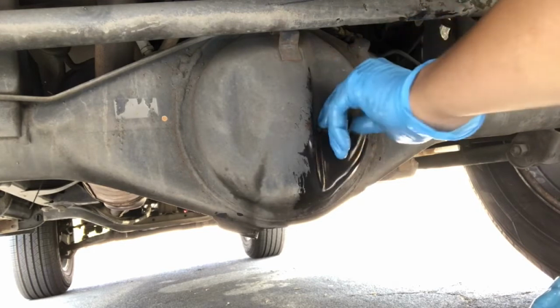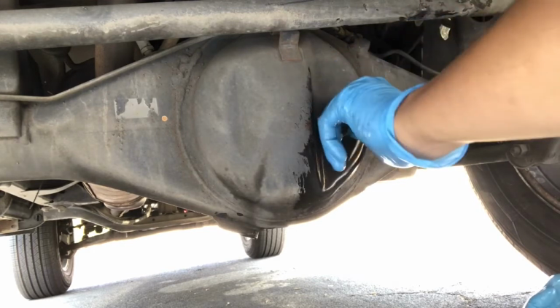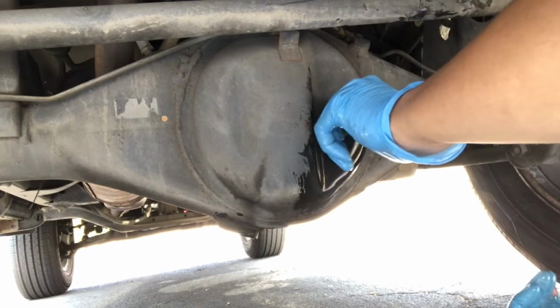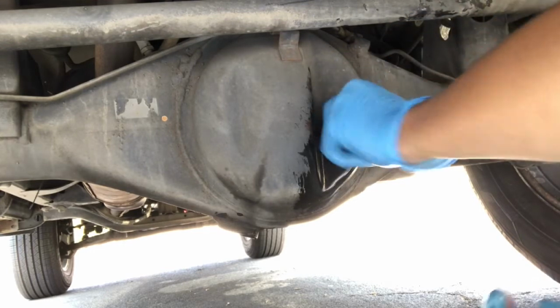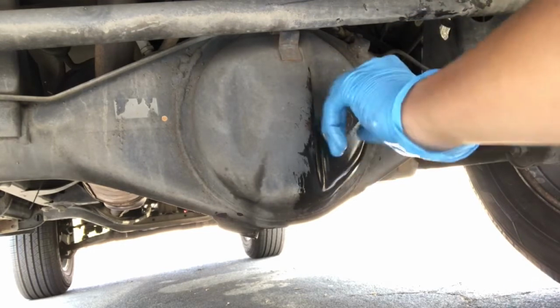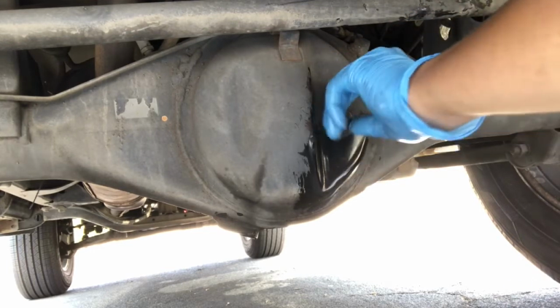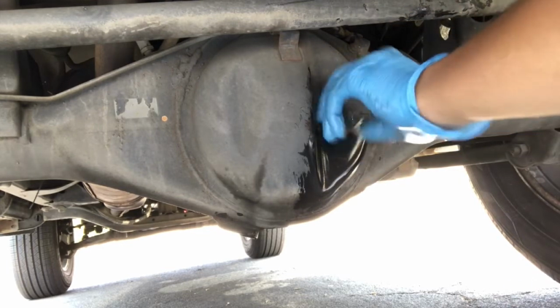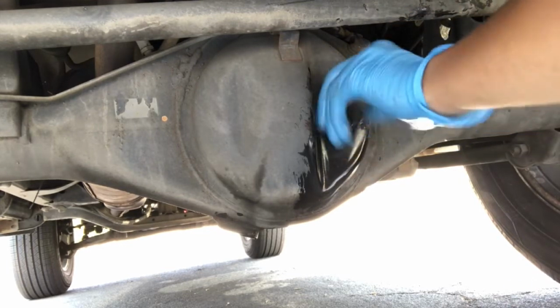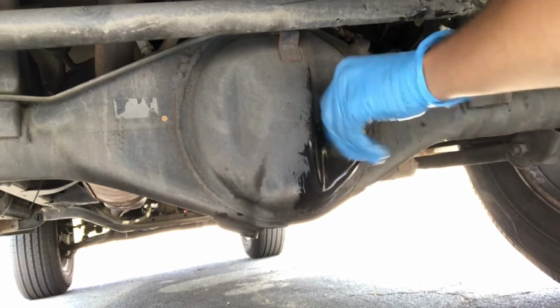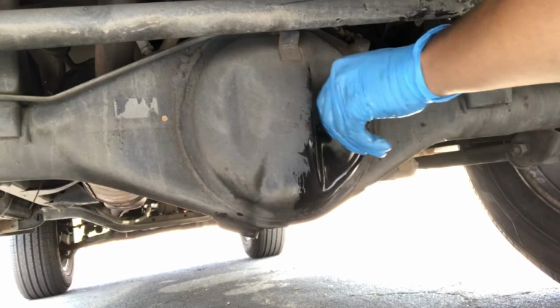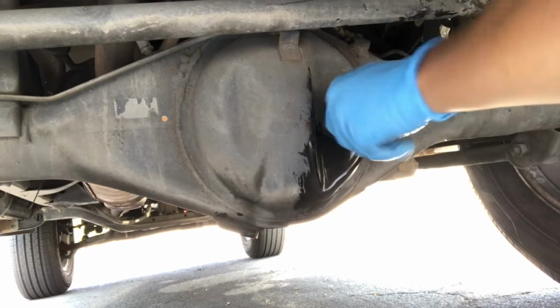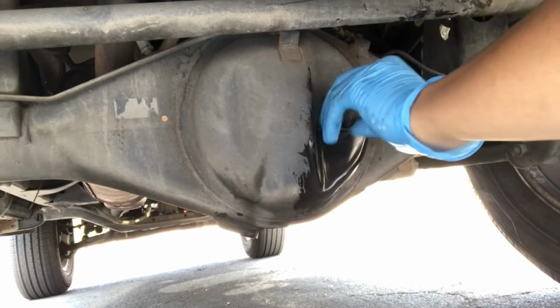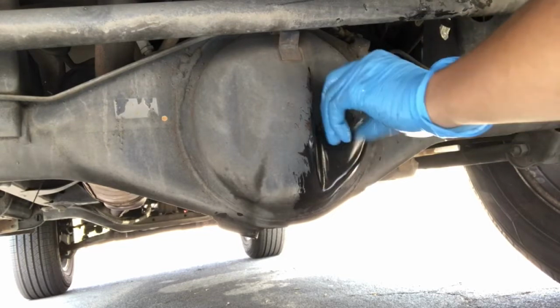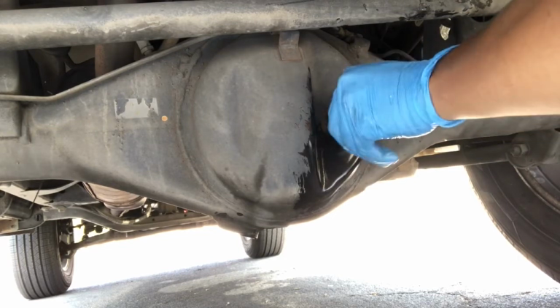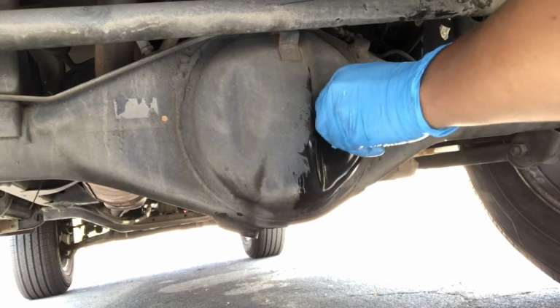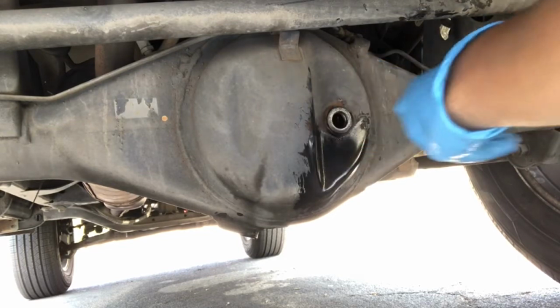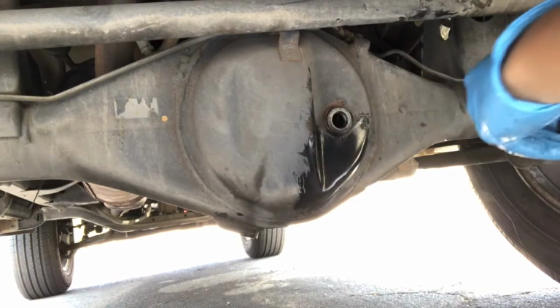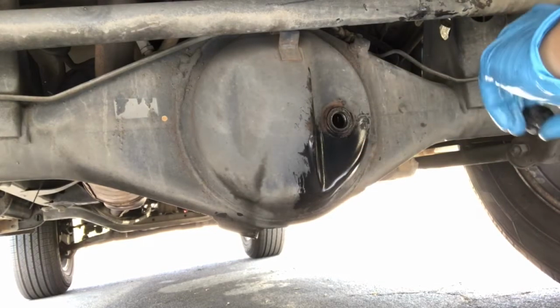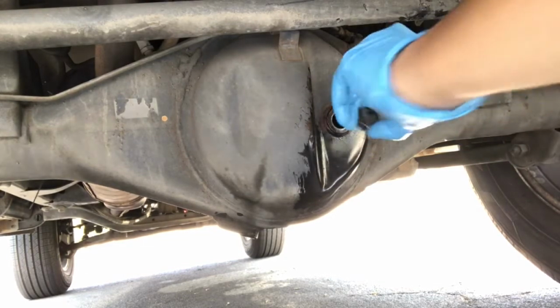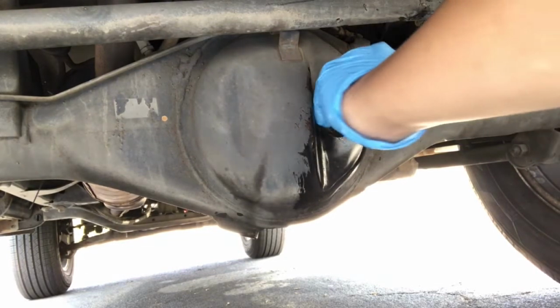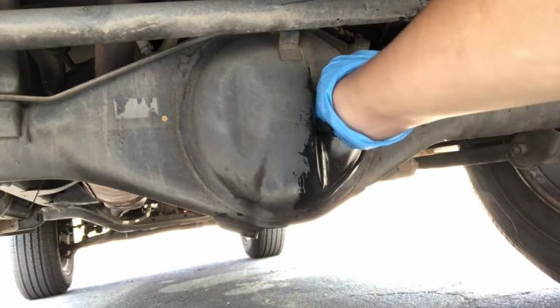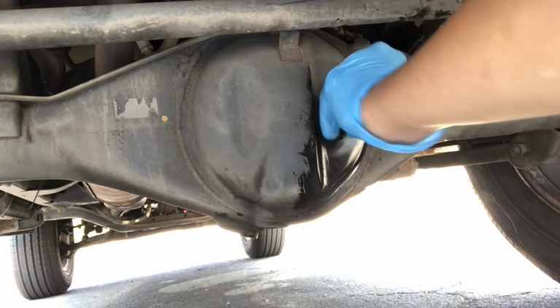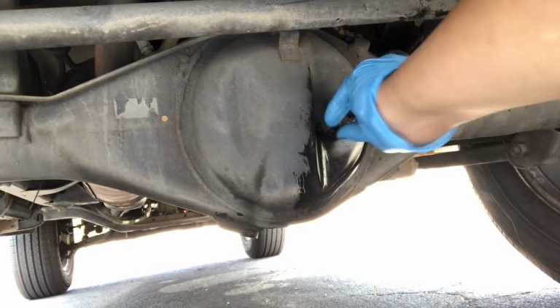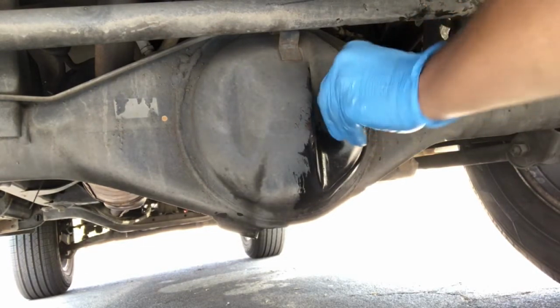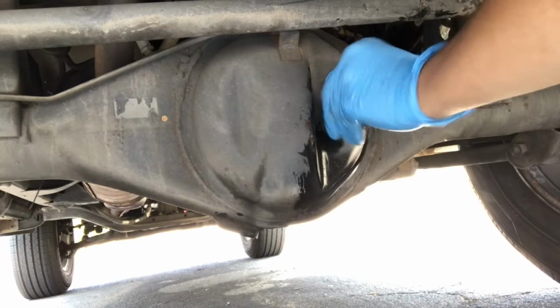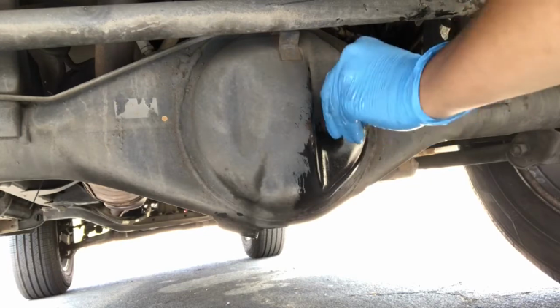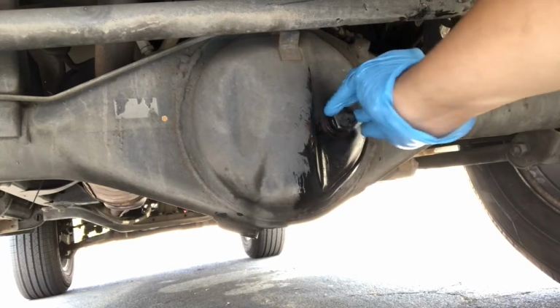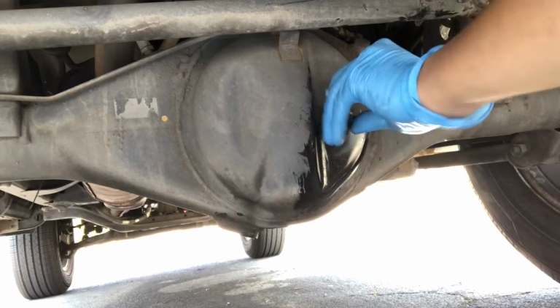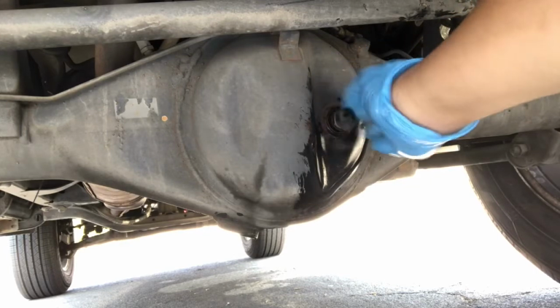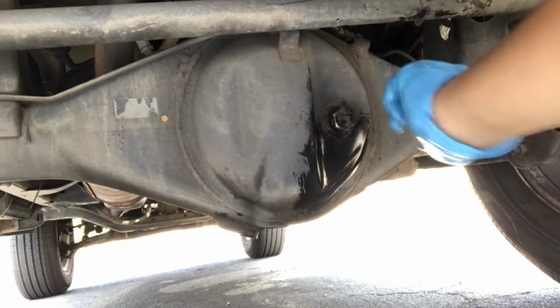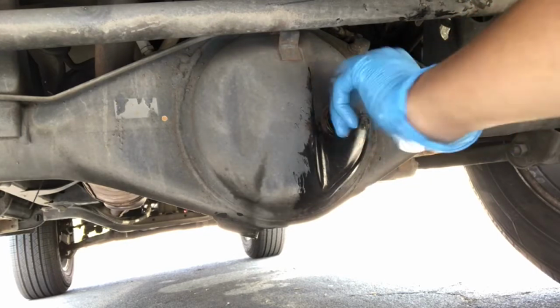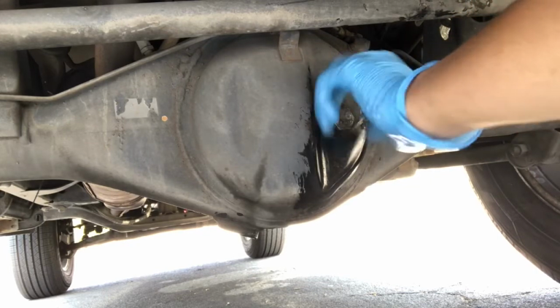Checking that the fill plug is still there — we're good. Tightening everything up, we're tight, so we're good.